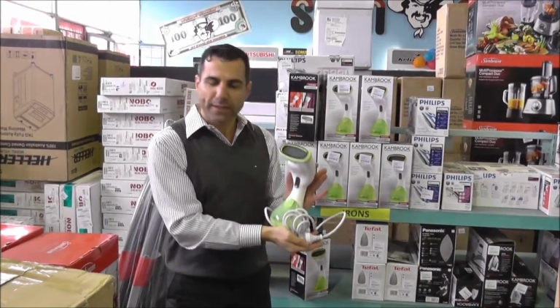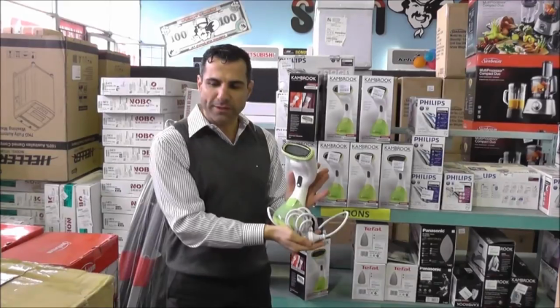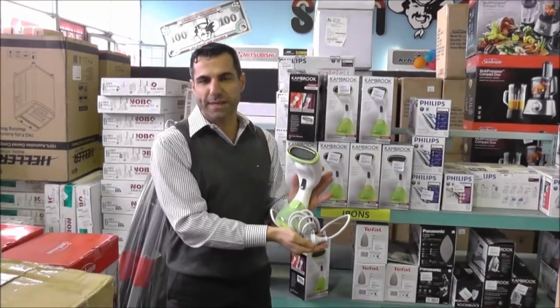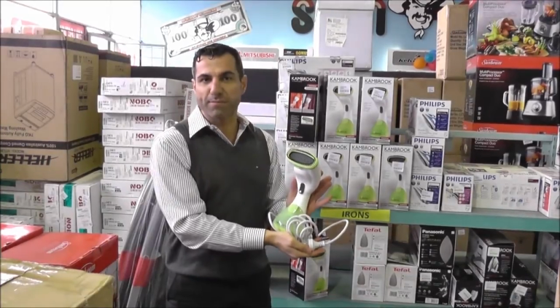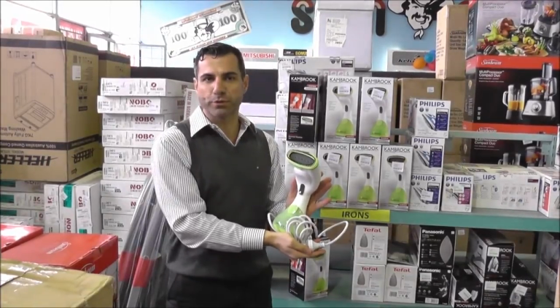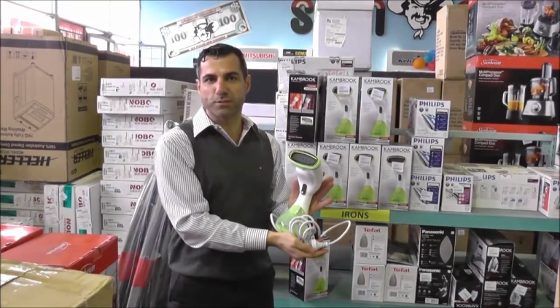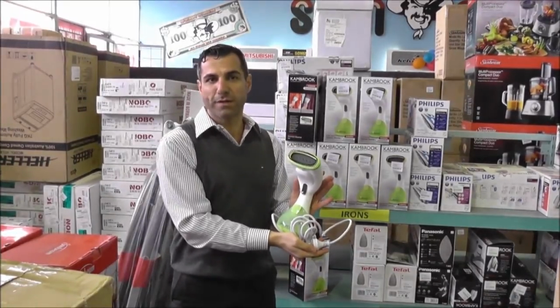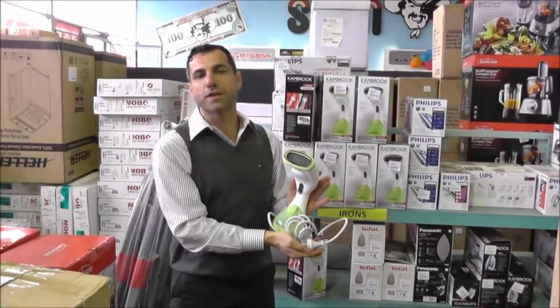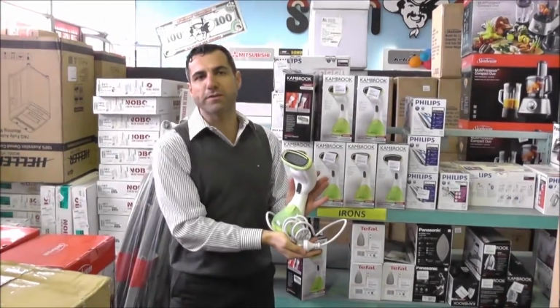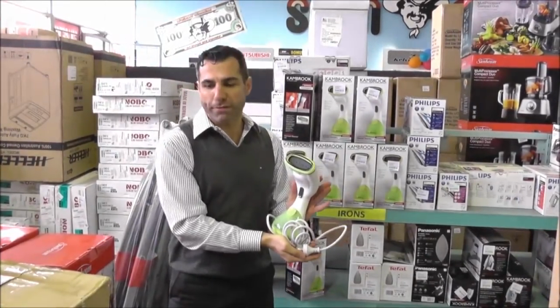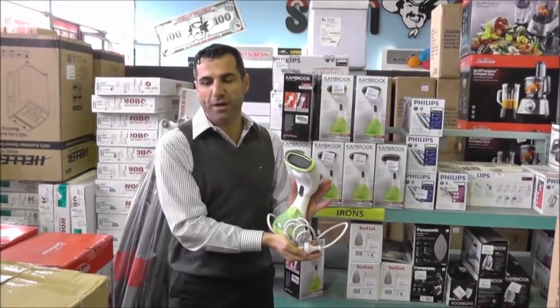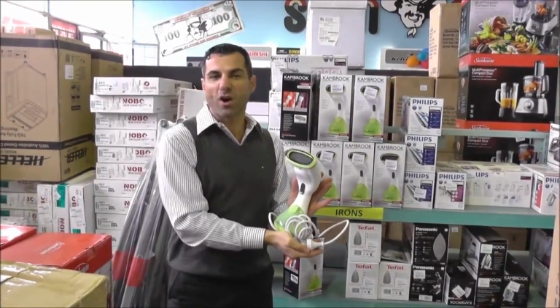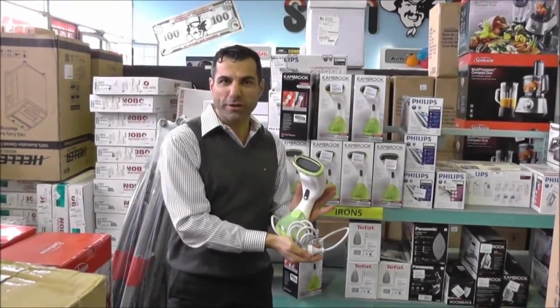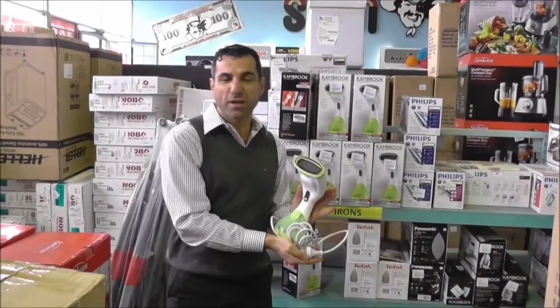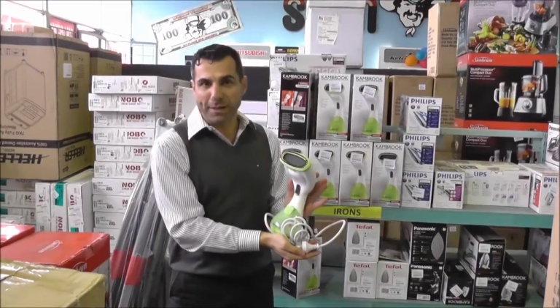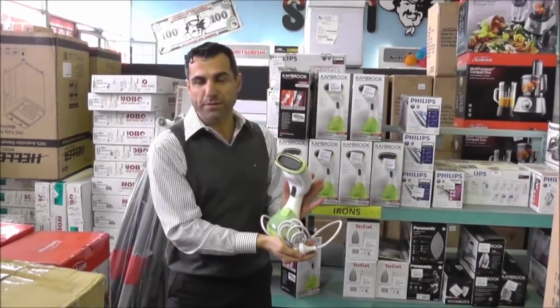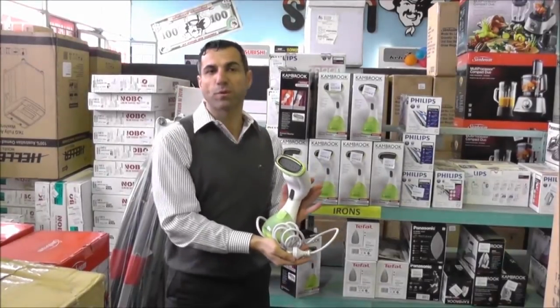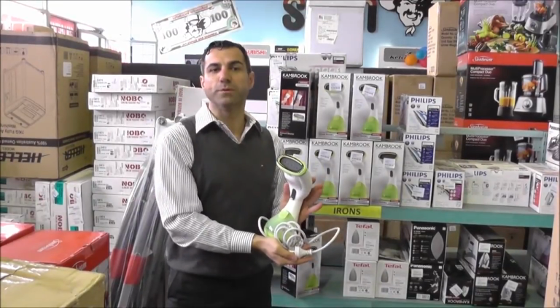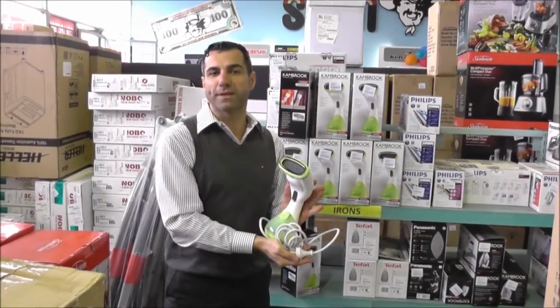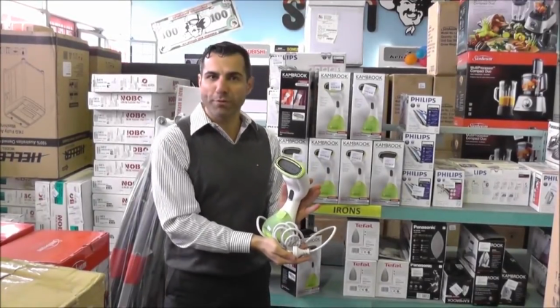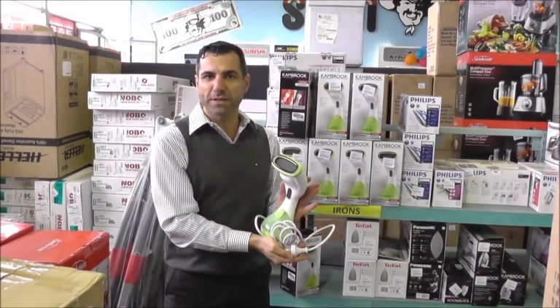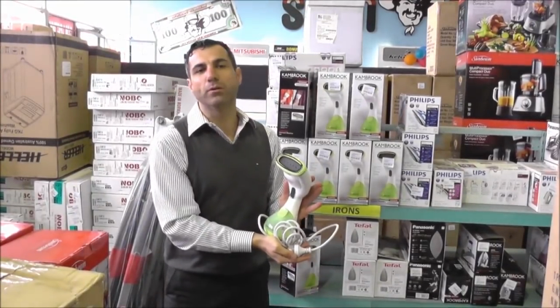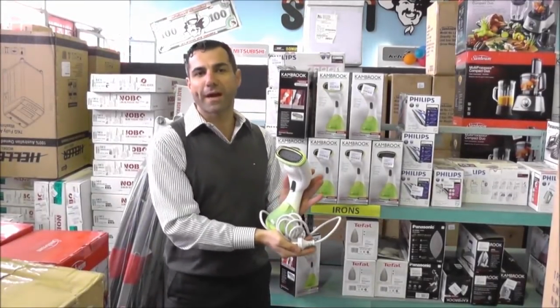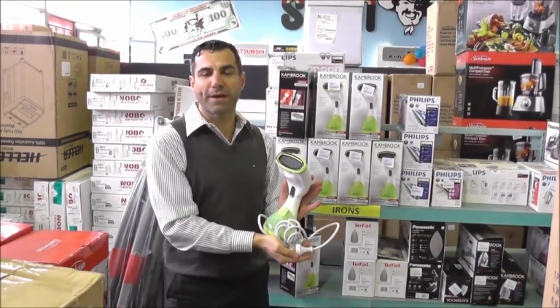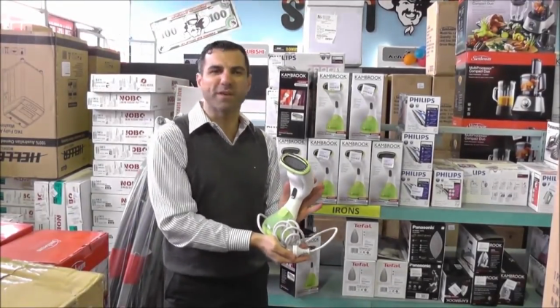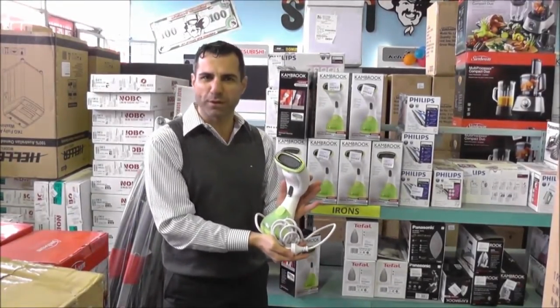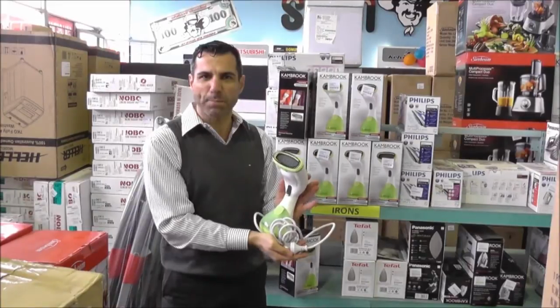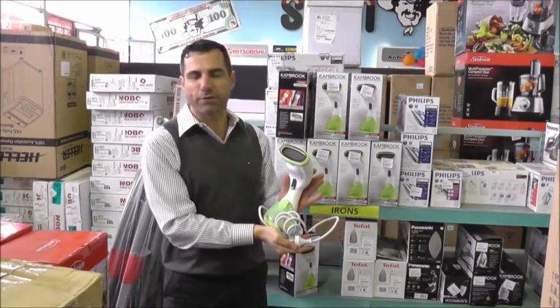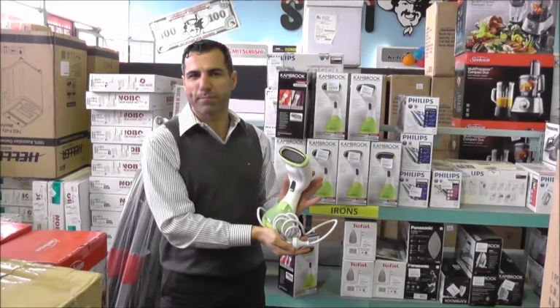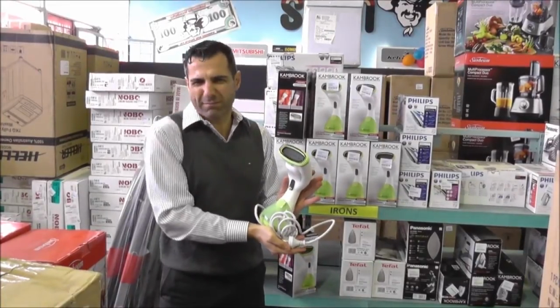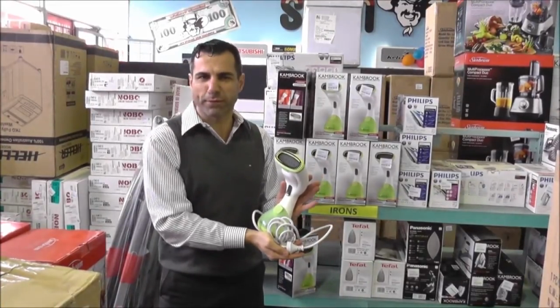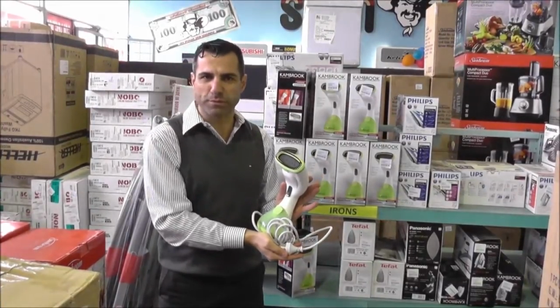The other great thing is that it does have multiple uses as well, so you can use it on your furniture, on curtains, on pillows. What that will do is help get the odour out and it will also help get bacteria out of the furniture as well.